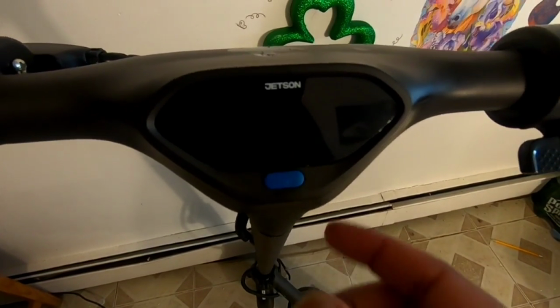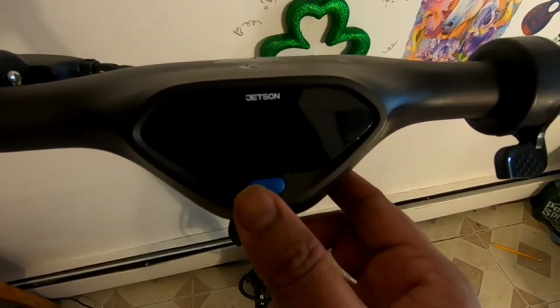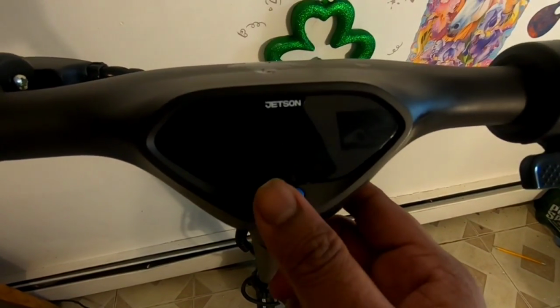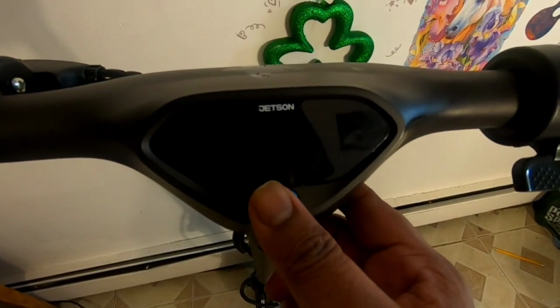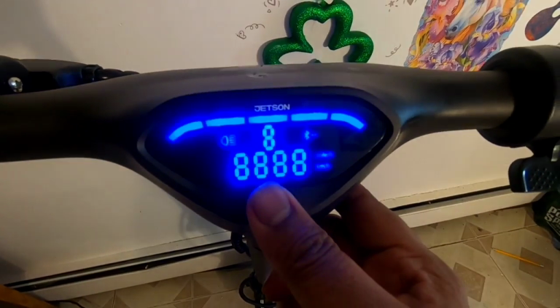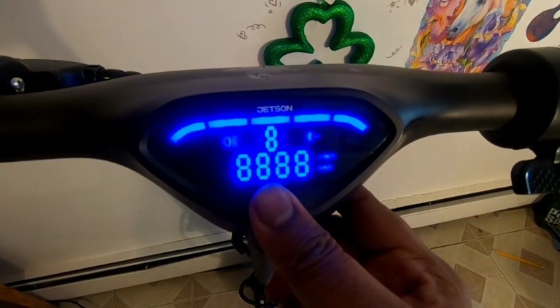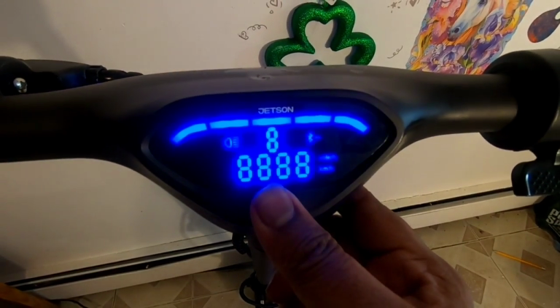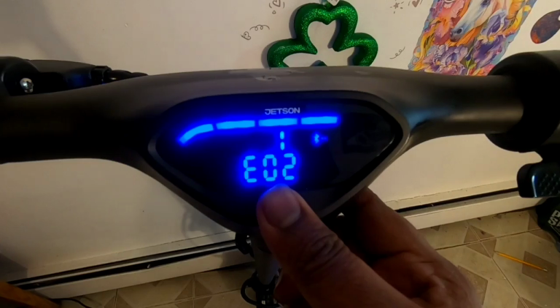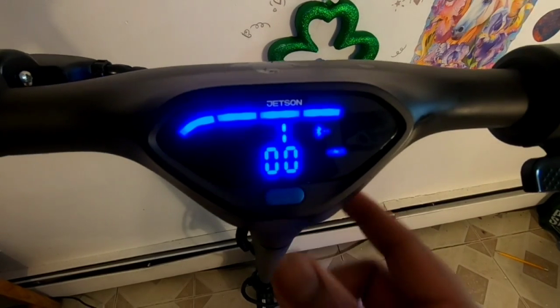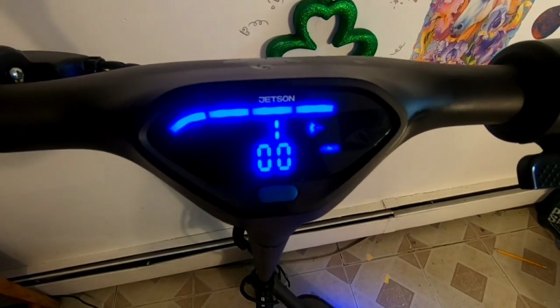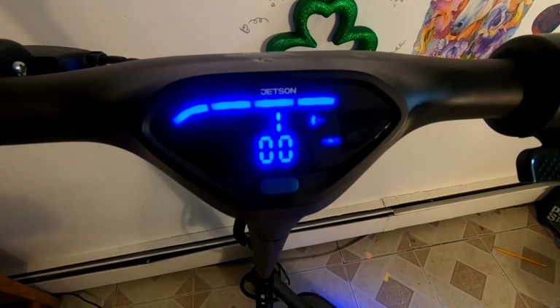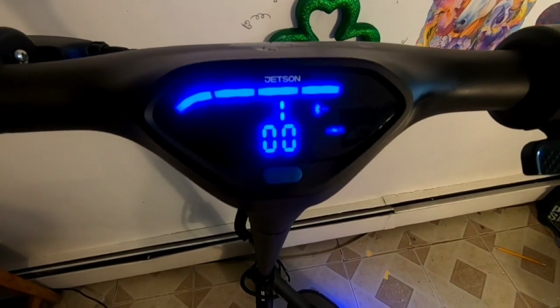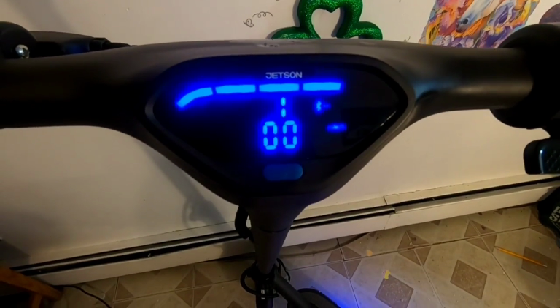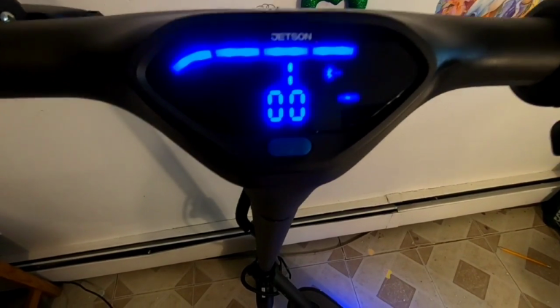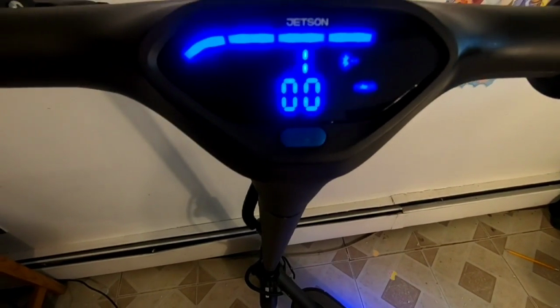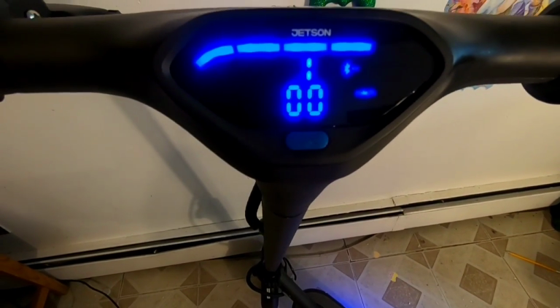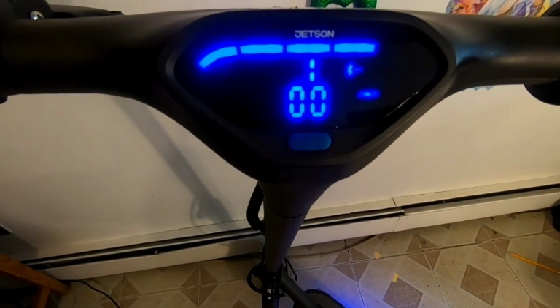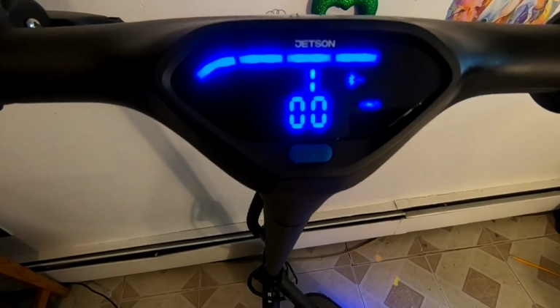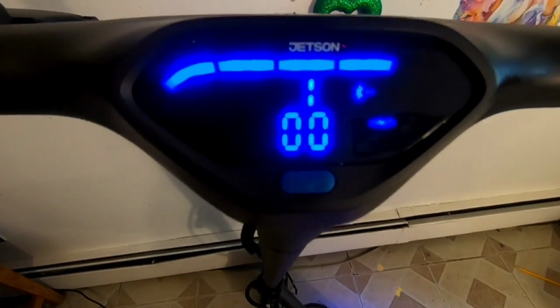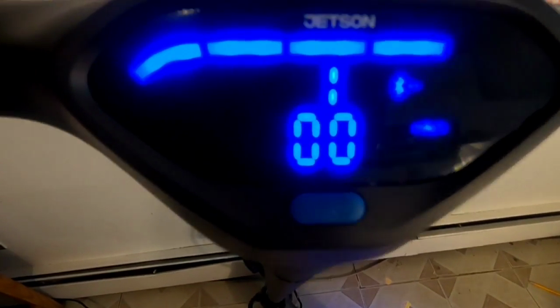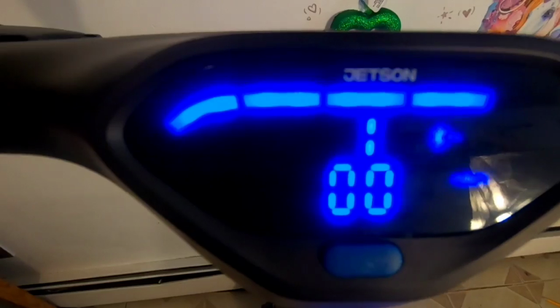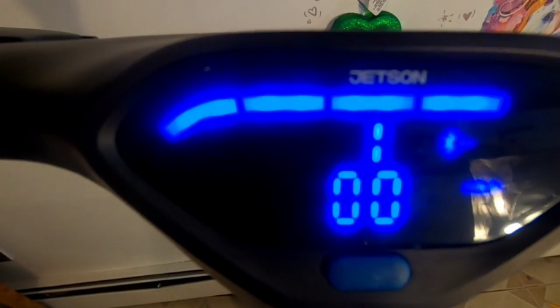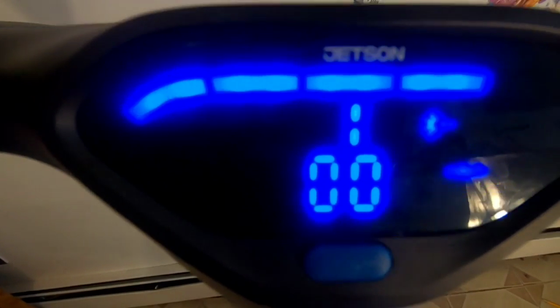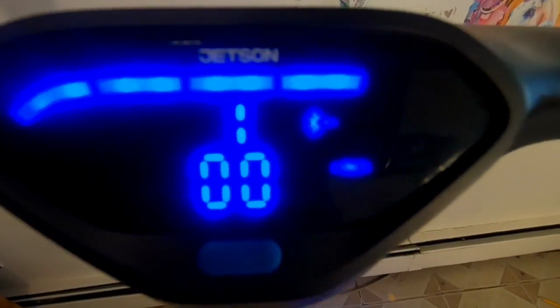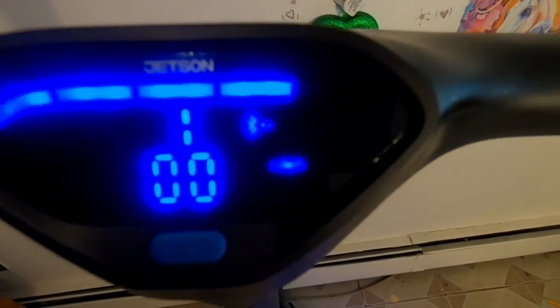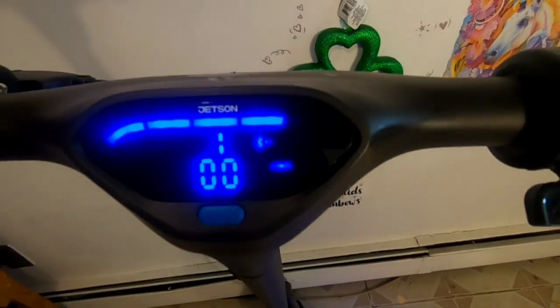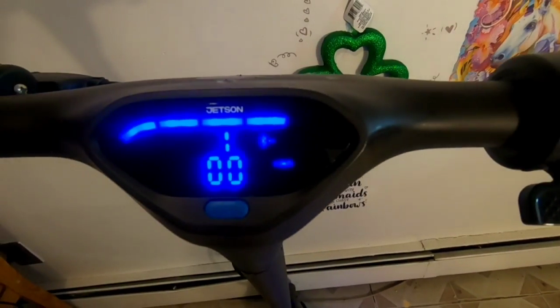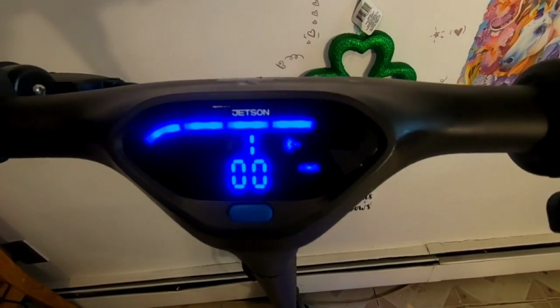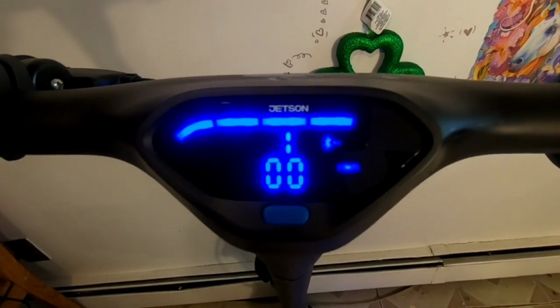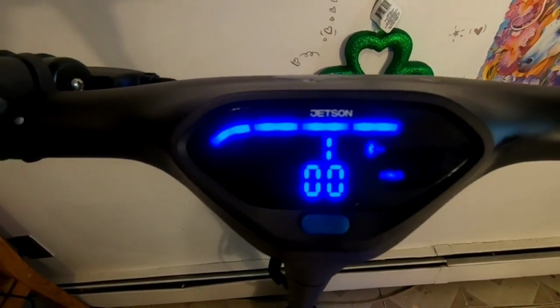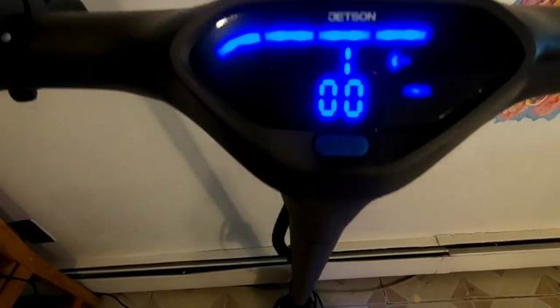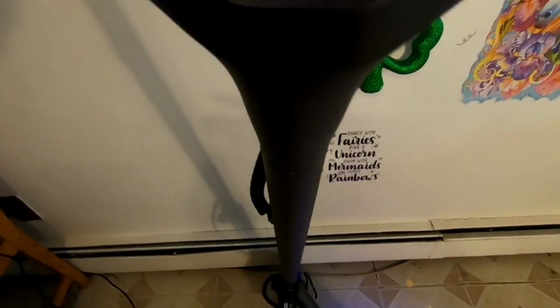Now let us switch on the scooter. We need to long-press the power-on button. The display shows the battery level, motor meter, and gear display.